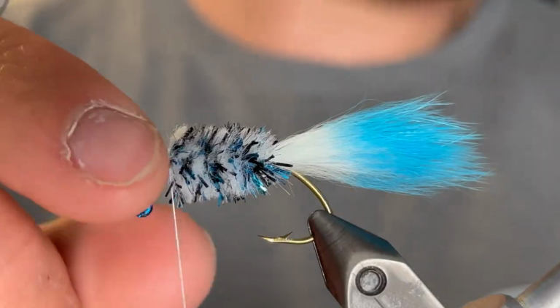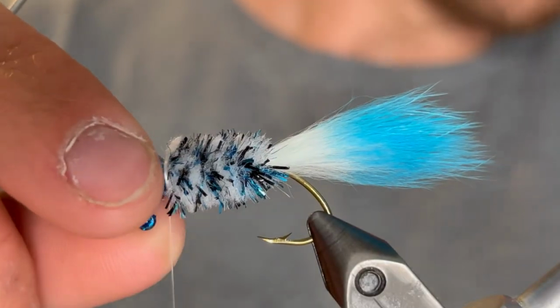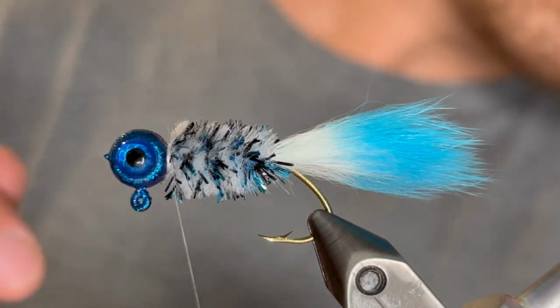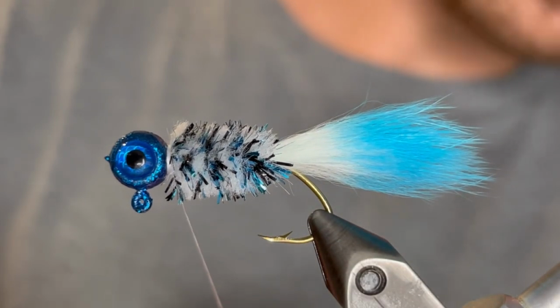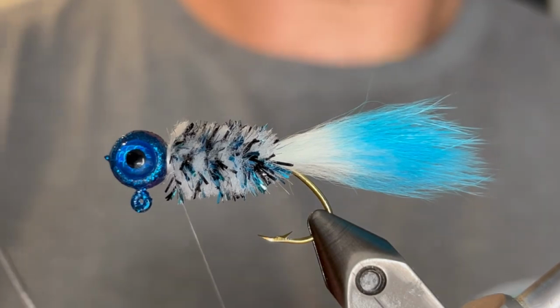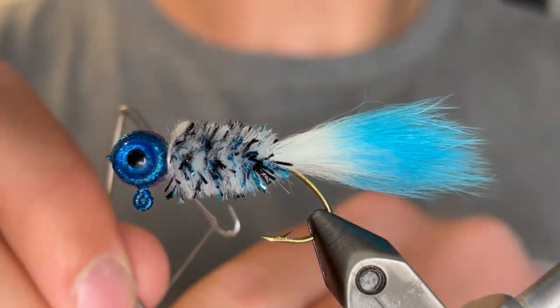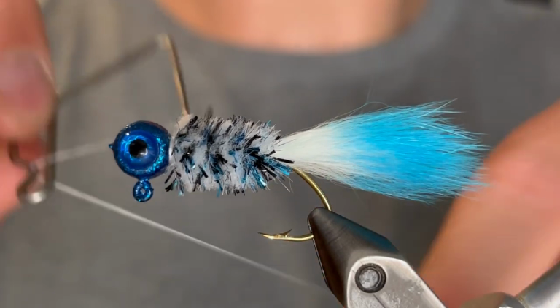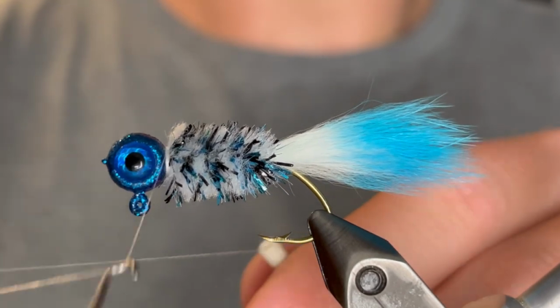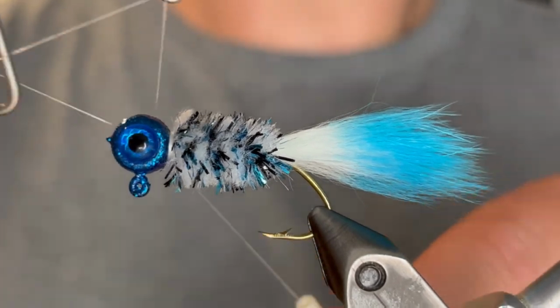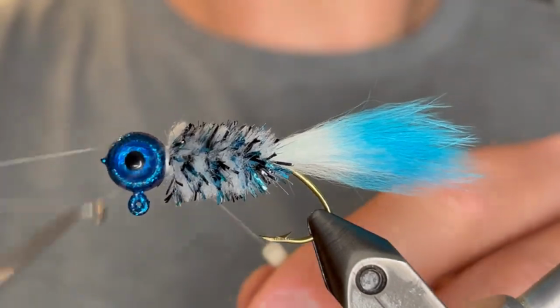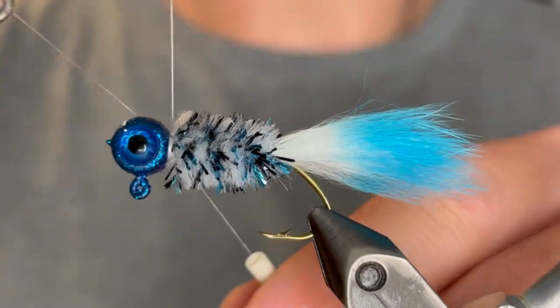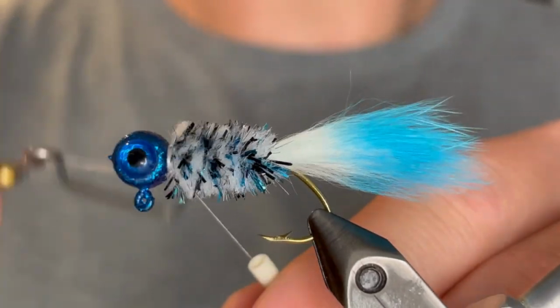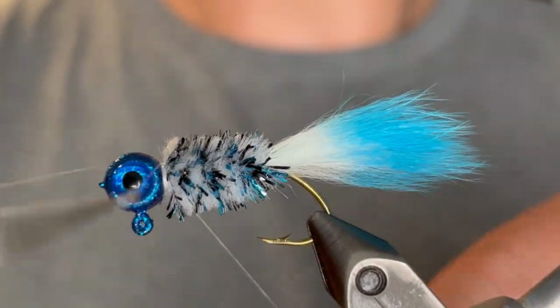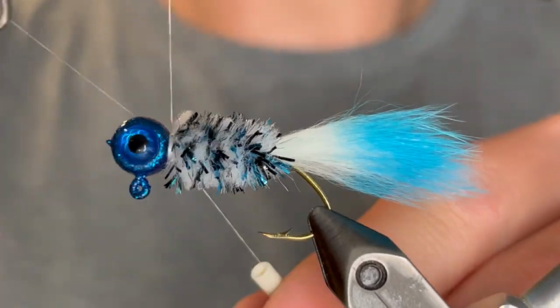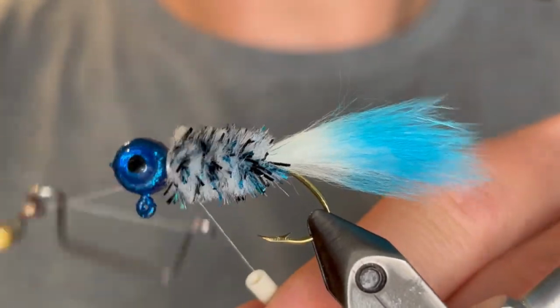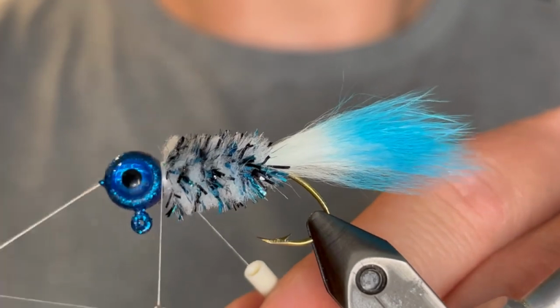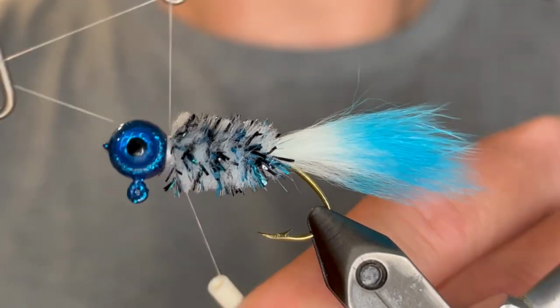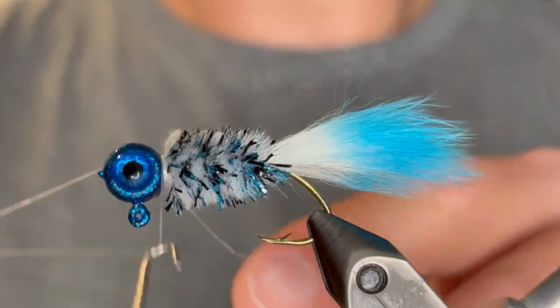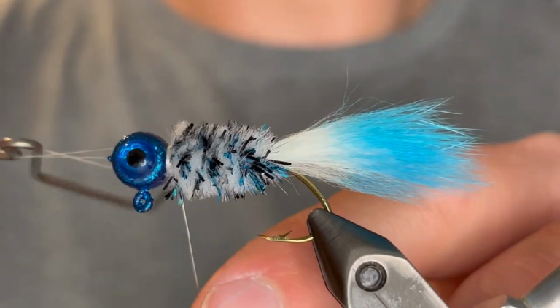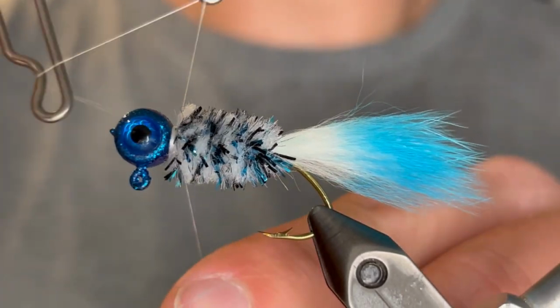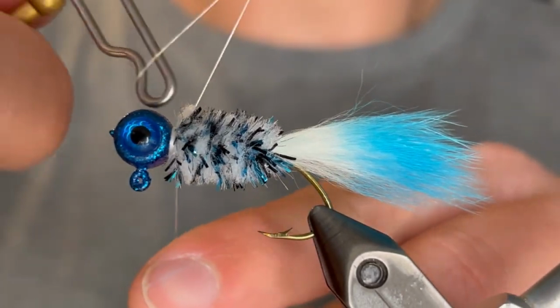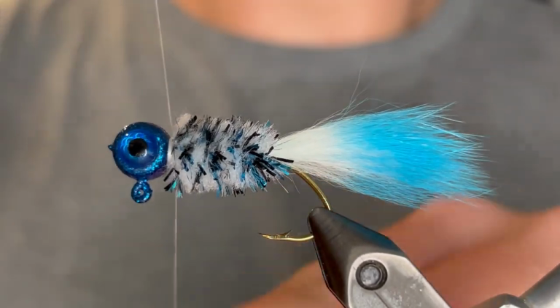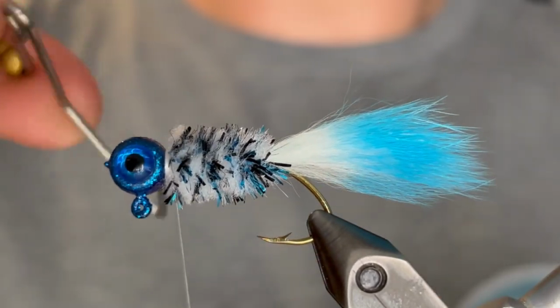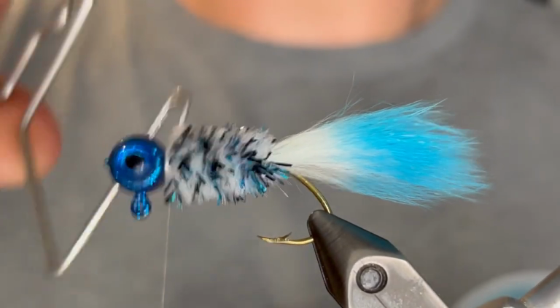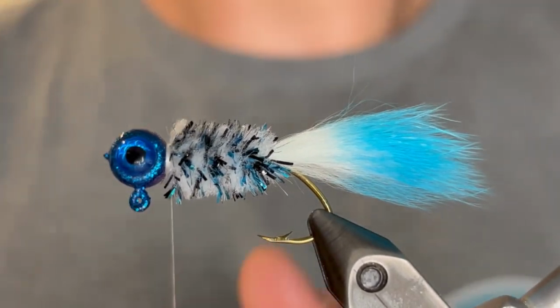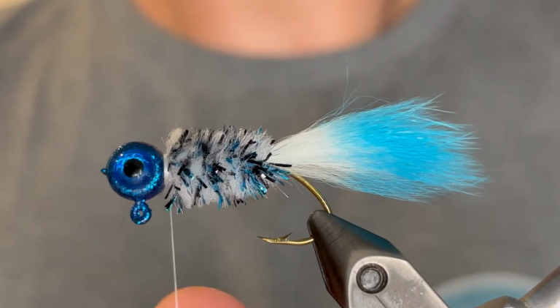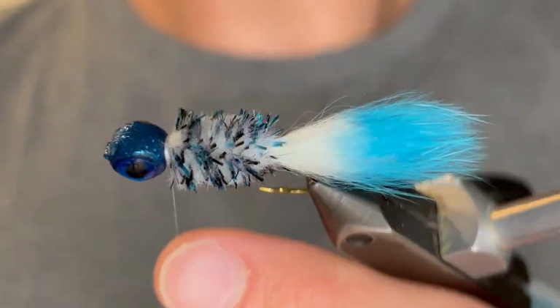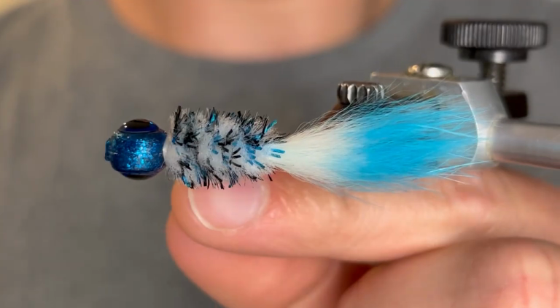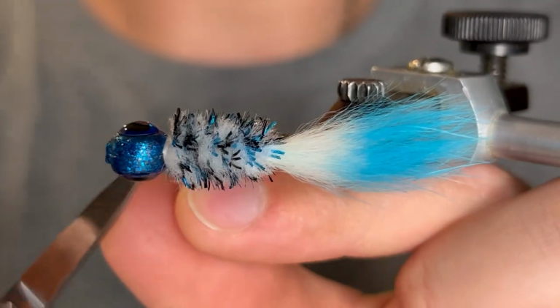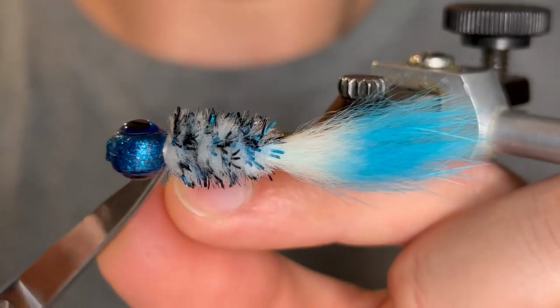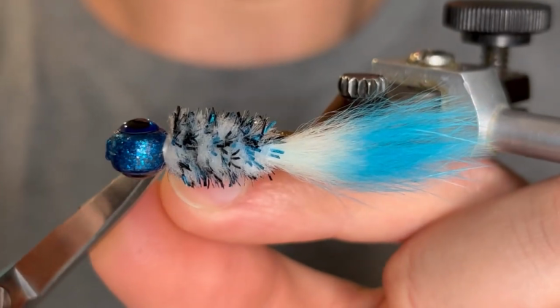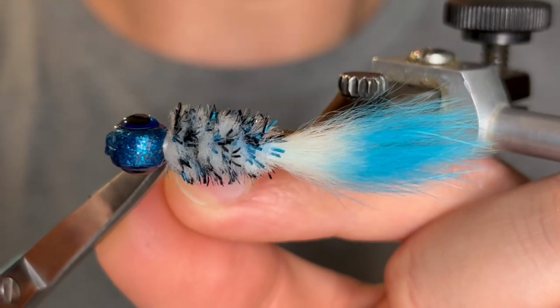Now we're going to whip finish. Just give it a five or six turn whip finish as usual. Pull that tight and clip the thread.